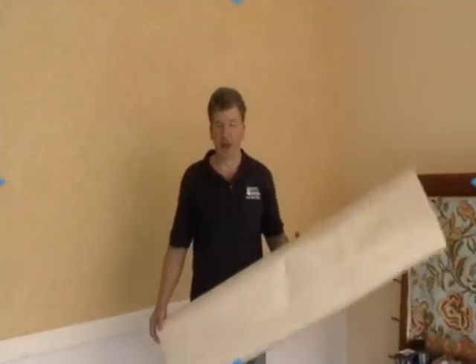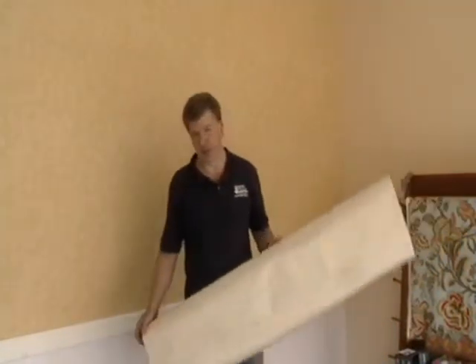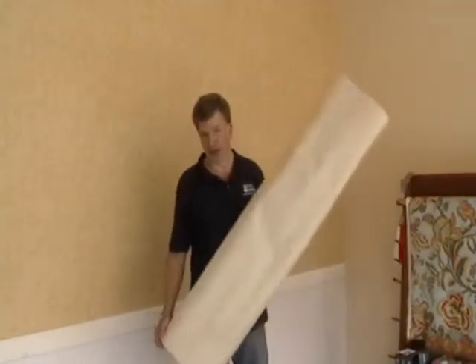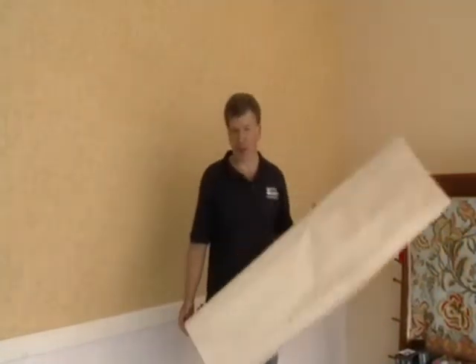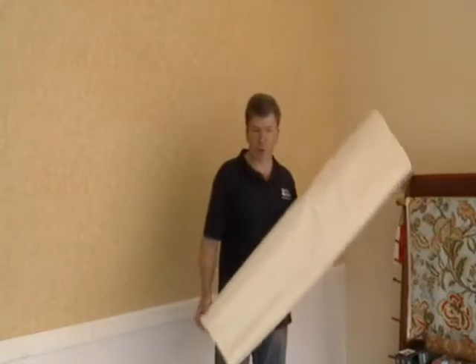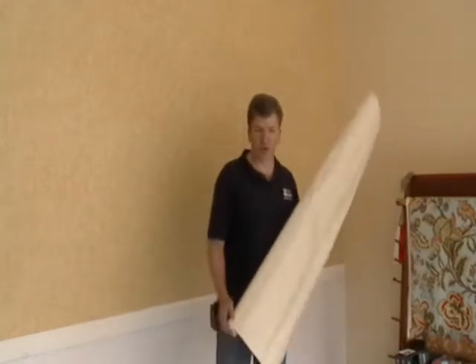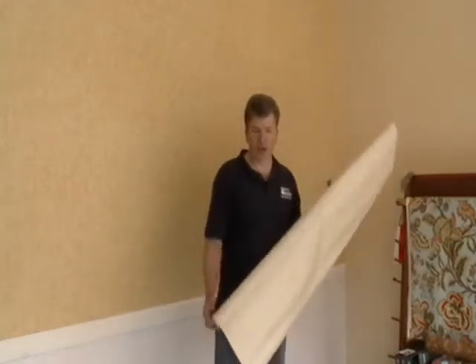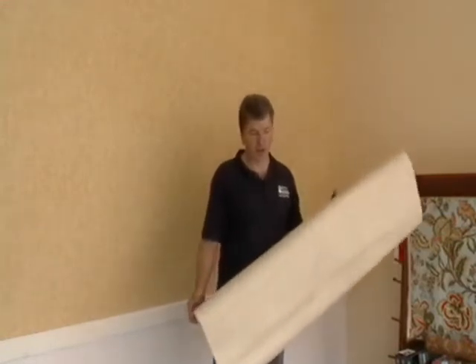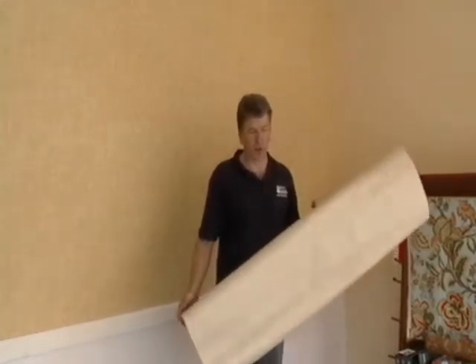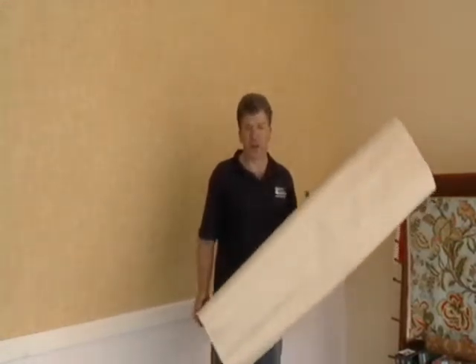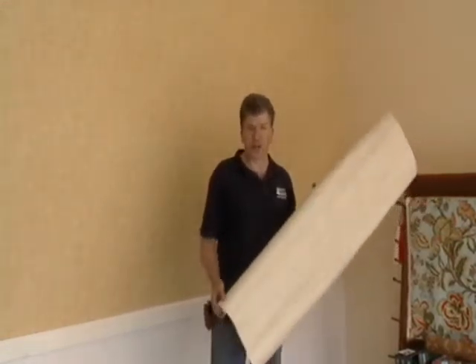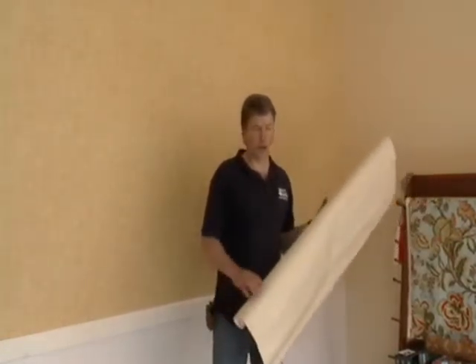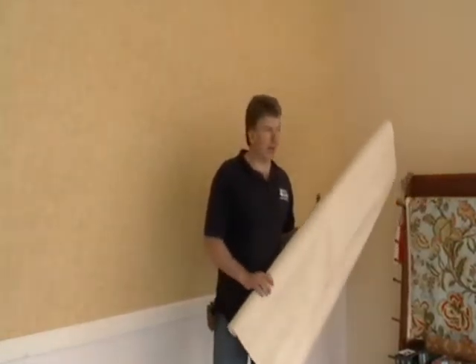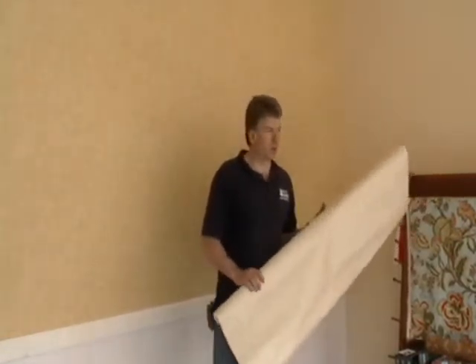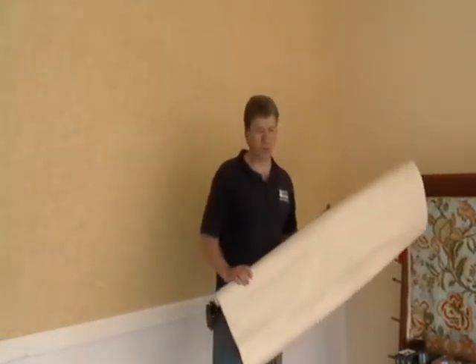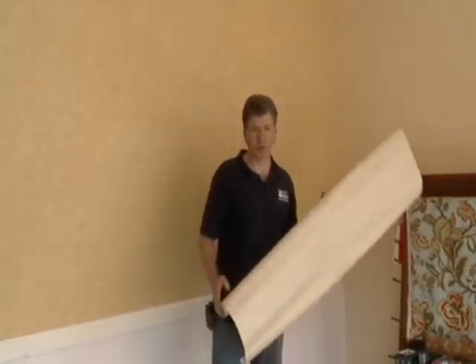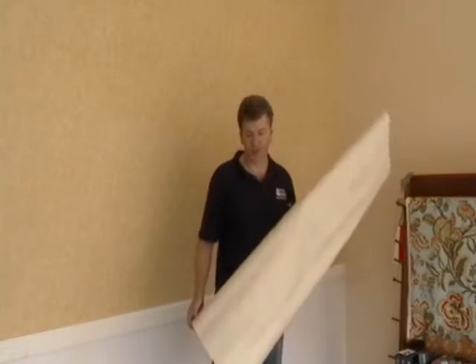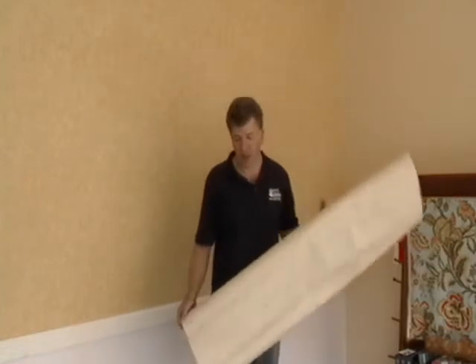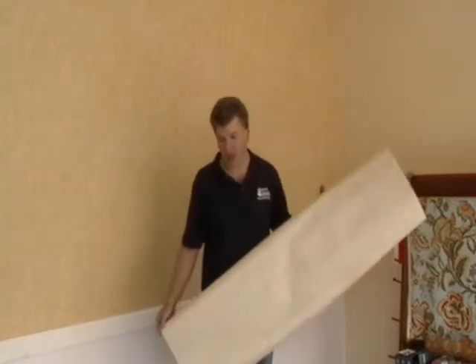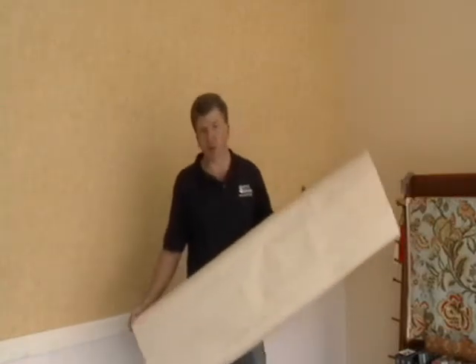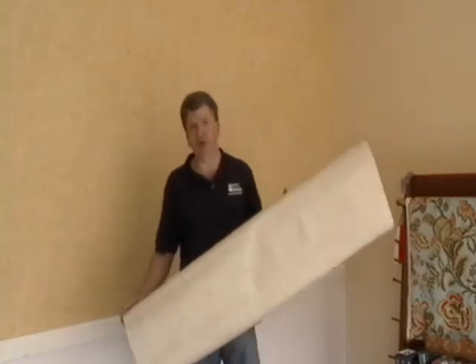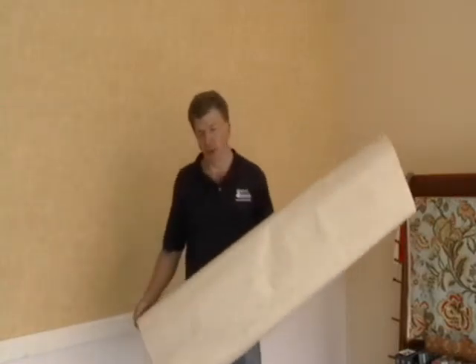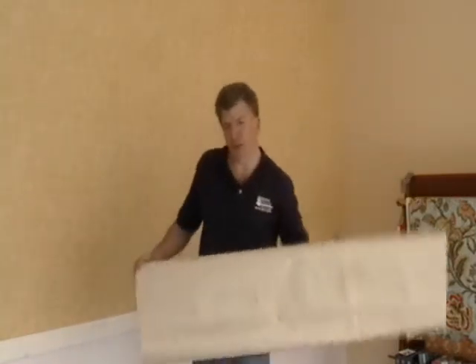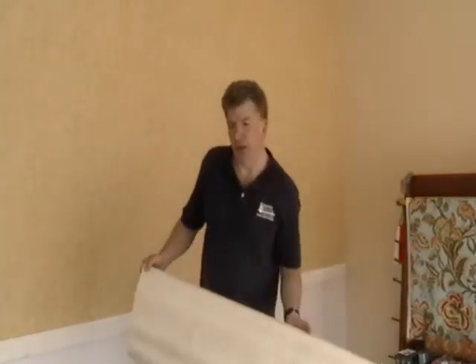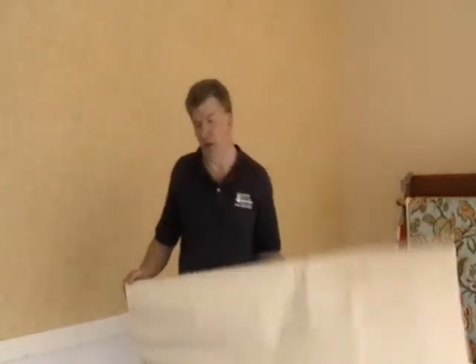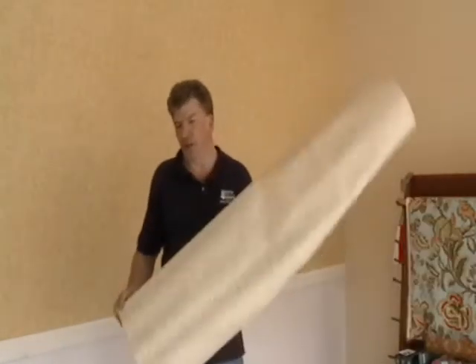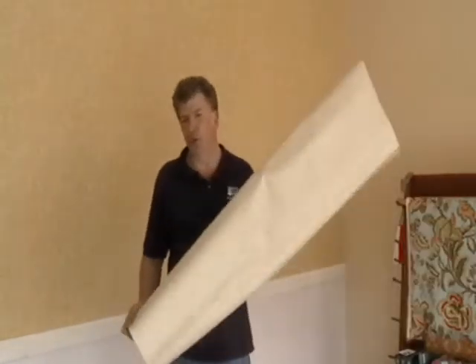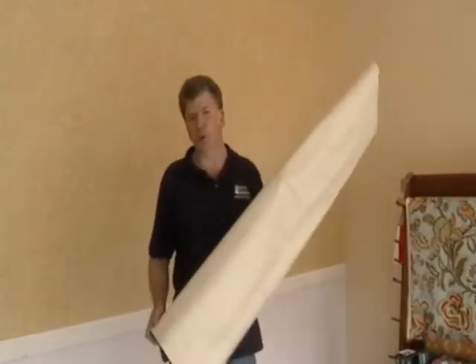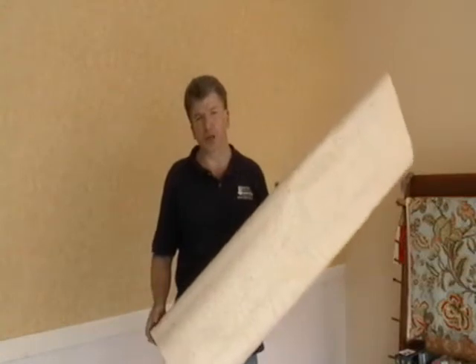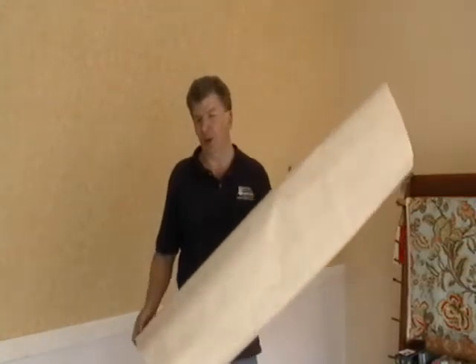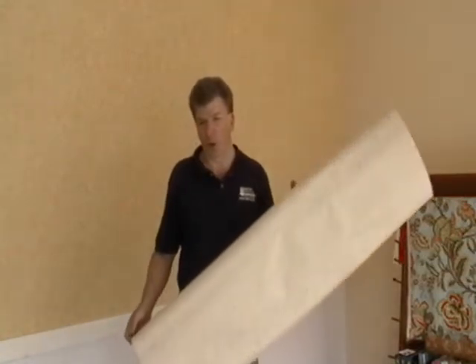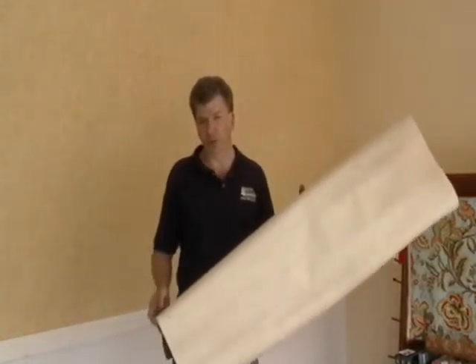Hi, I'm Tom Kalinowski of Thomas Wall Covering. We're located at 833 Lincoln Avenue, Unit 6 in Westchester, Pennsylvania. I just wanted to give you an introduction as to knowing what to look for when you're shopping around for wall coverings.